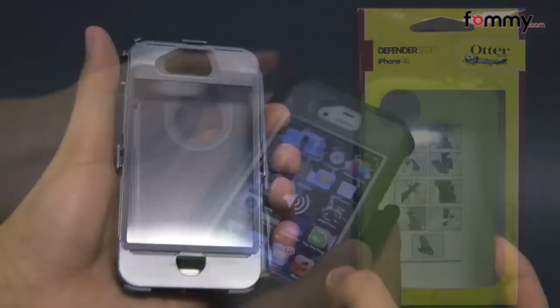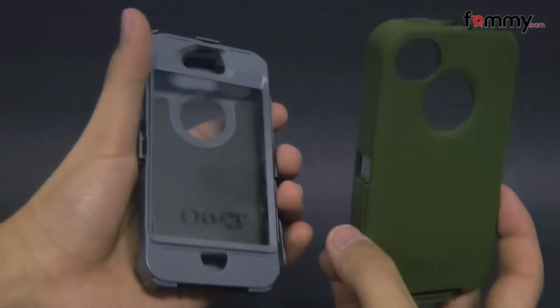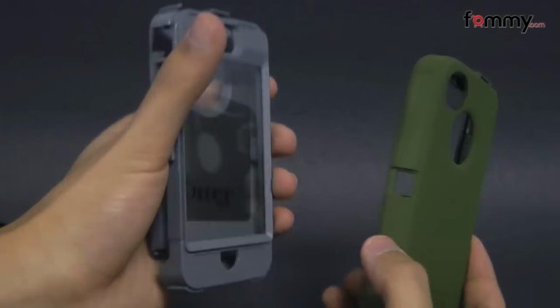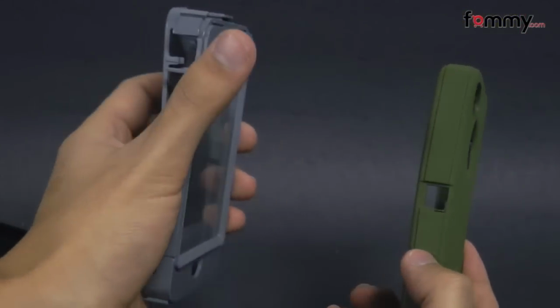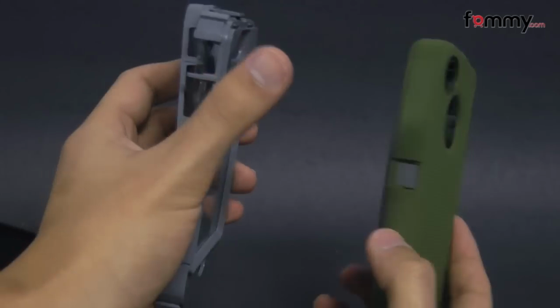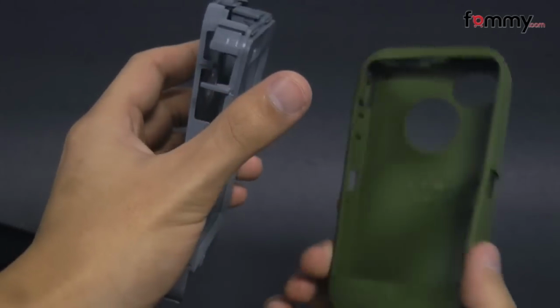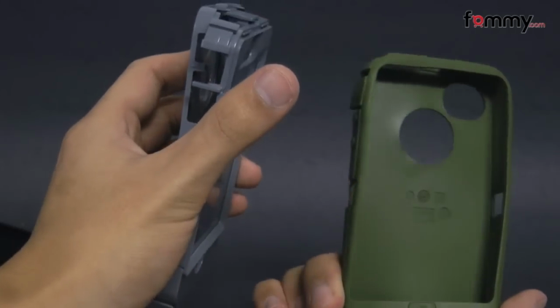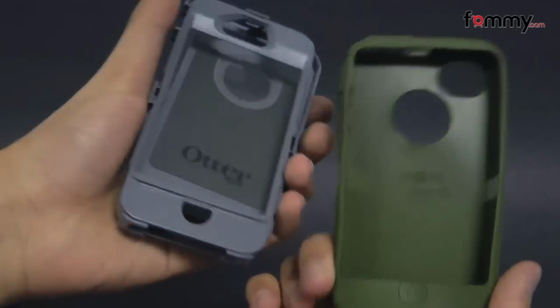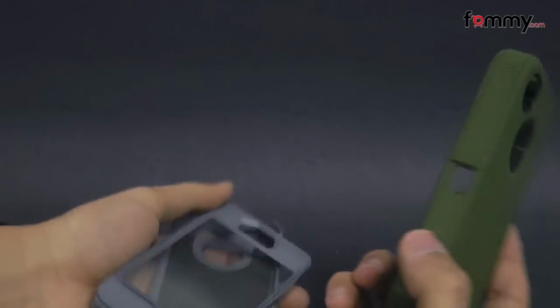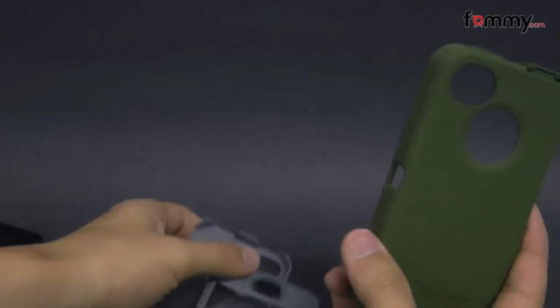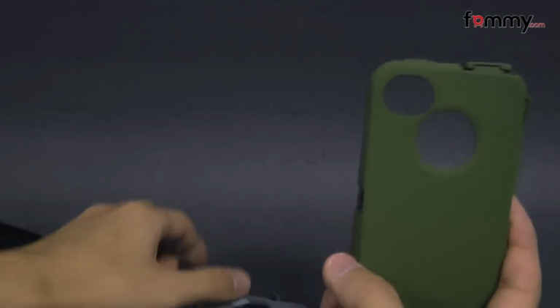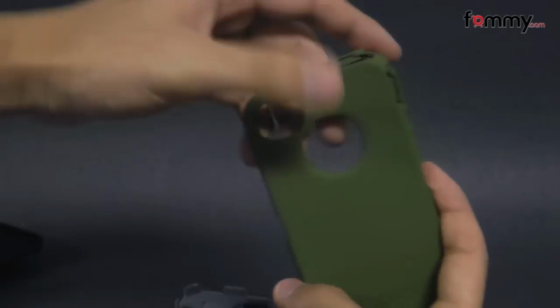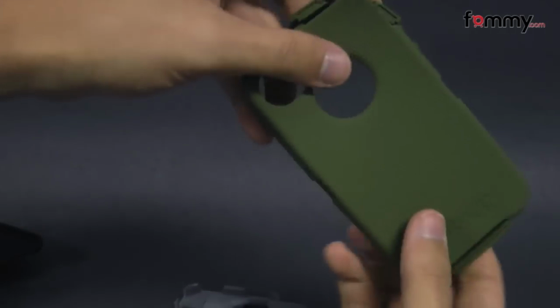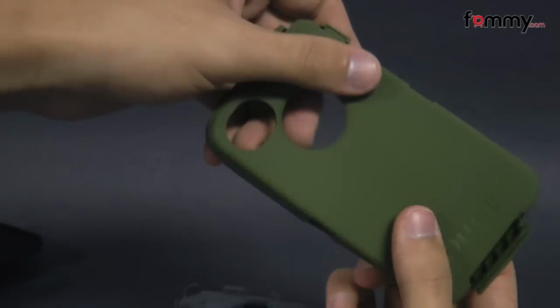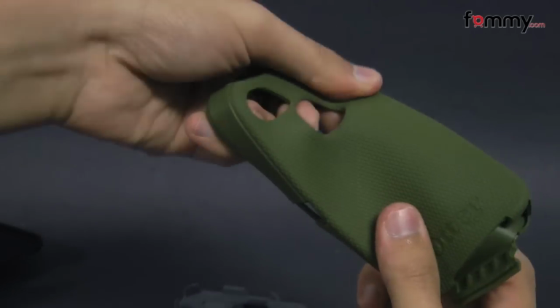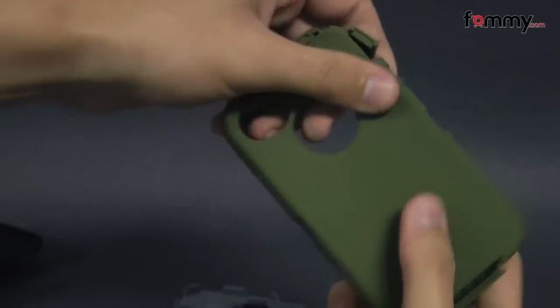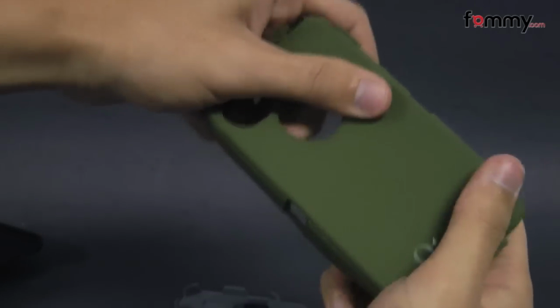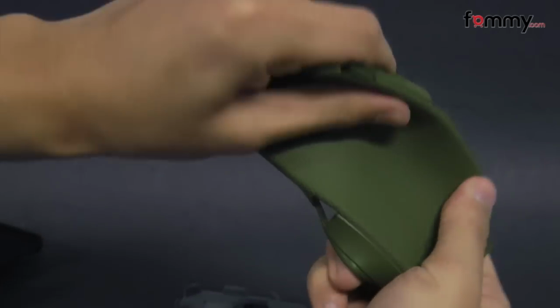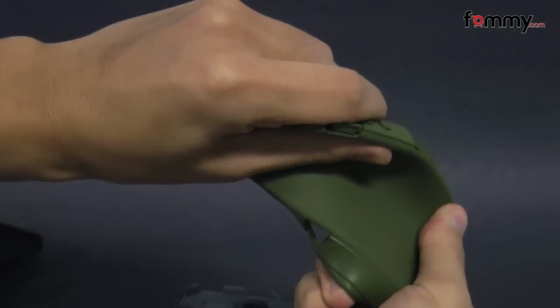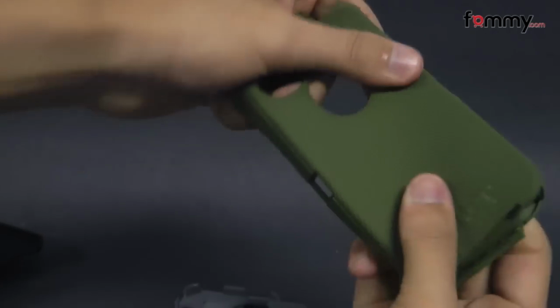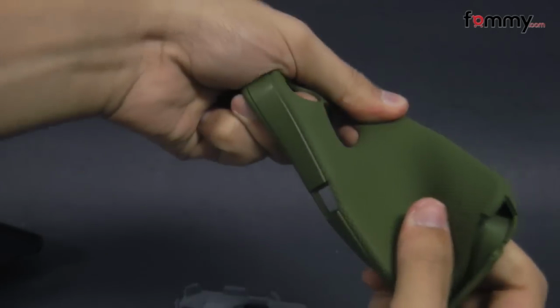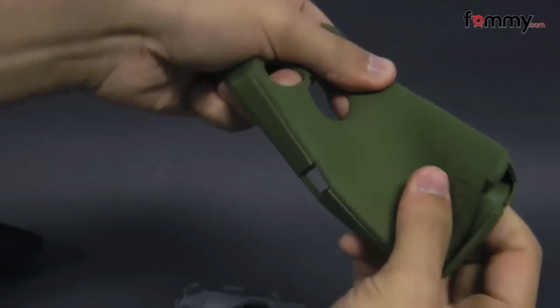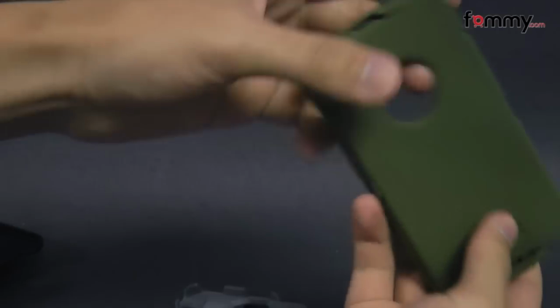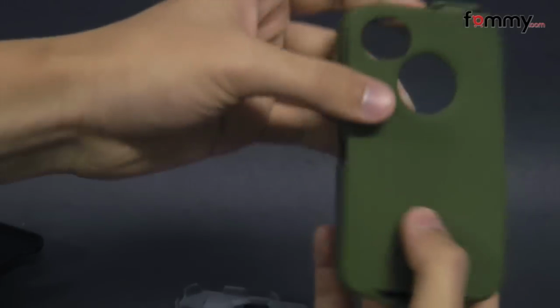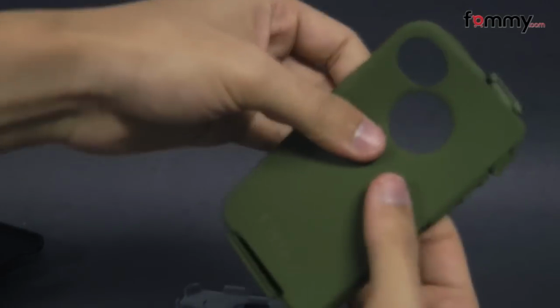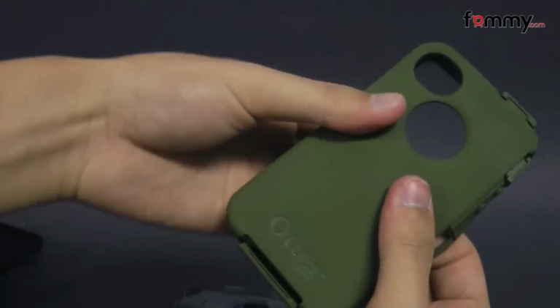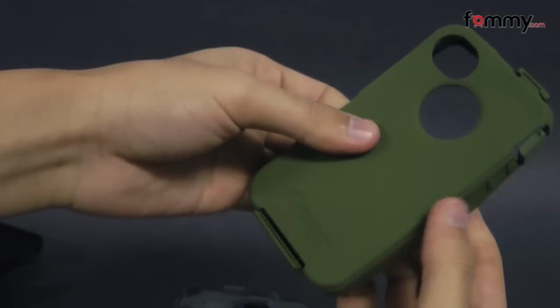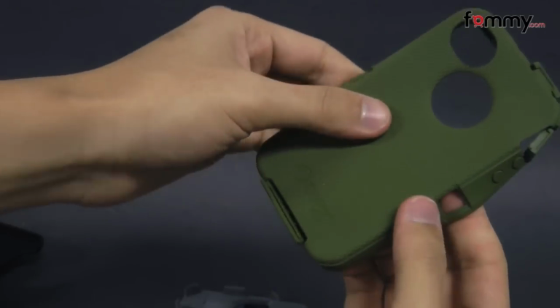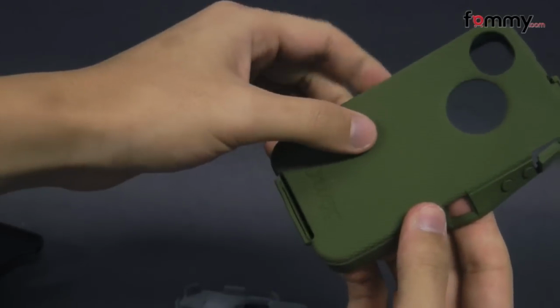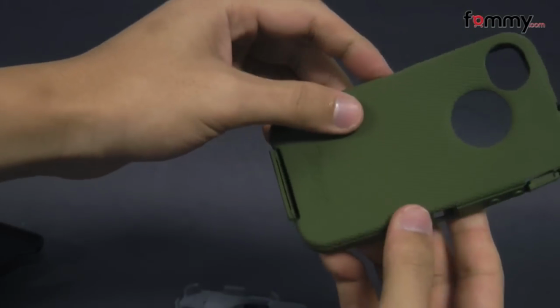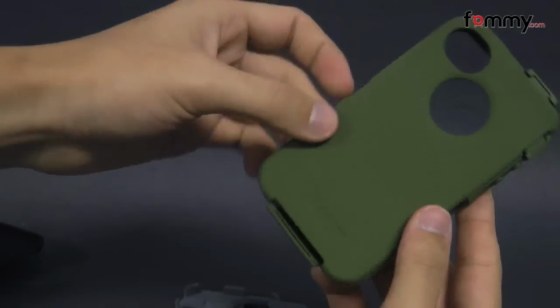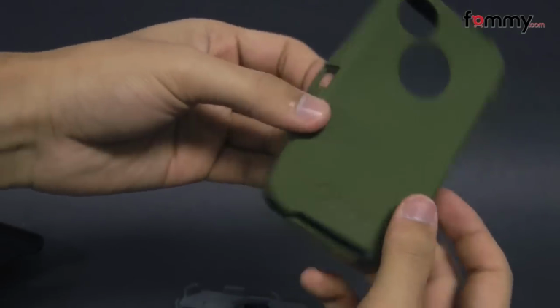The case is made up of three layers. The first is silicone, which feels pretty flexible and durable. It's also great for absorbing shock from any drops or bumps.